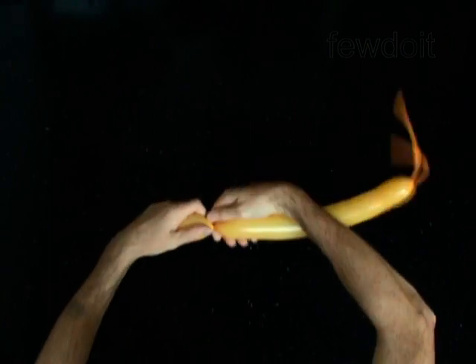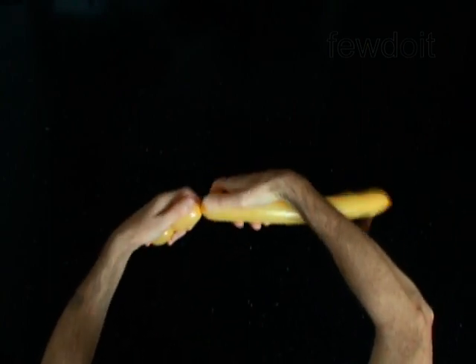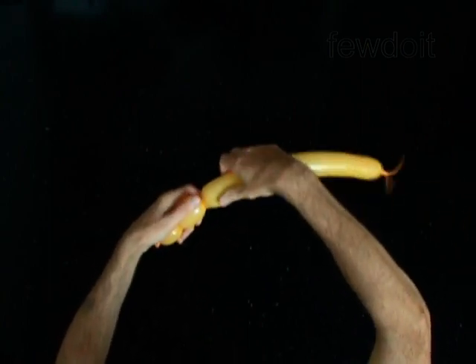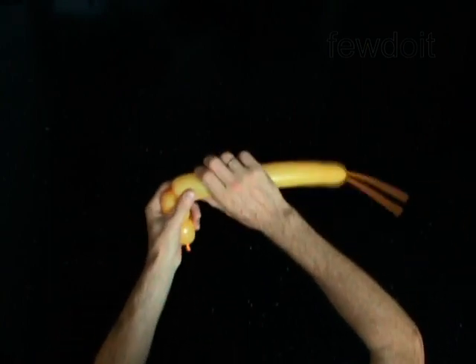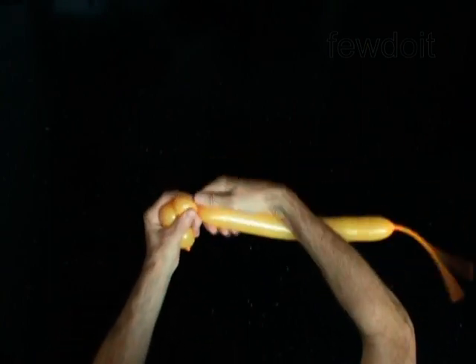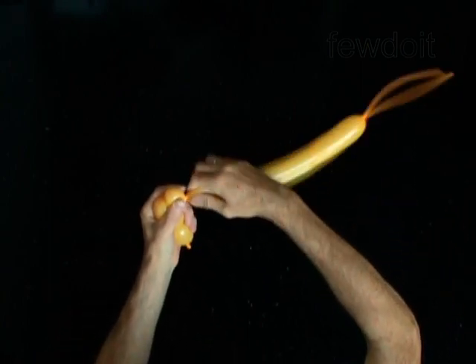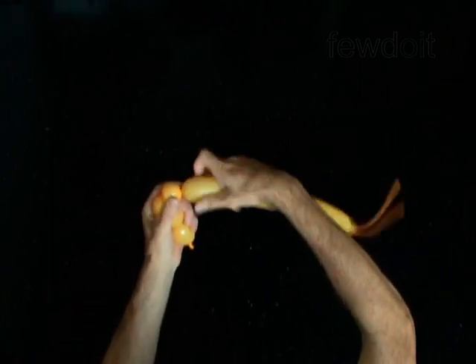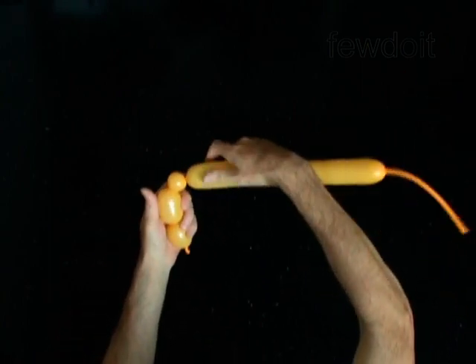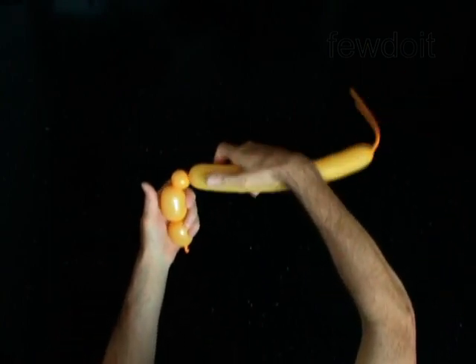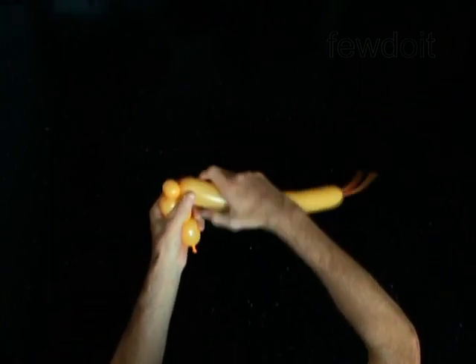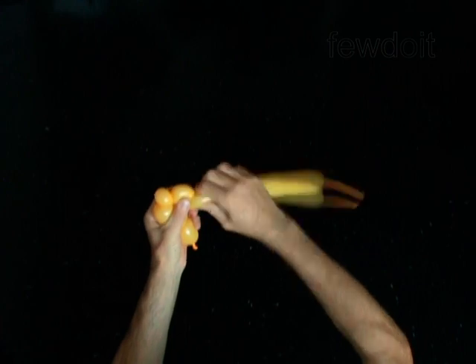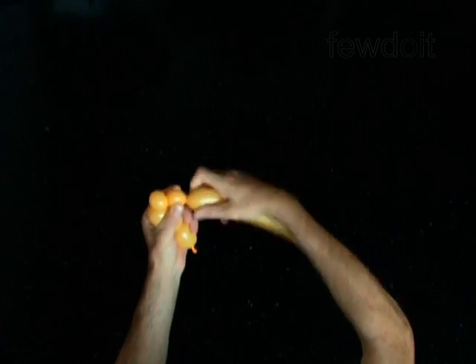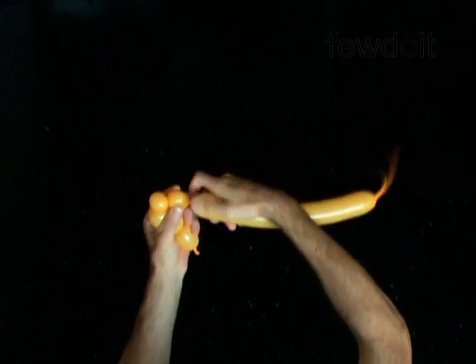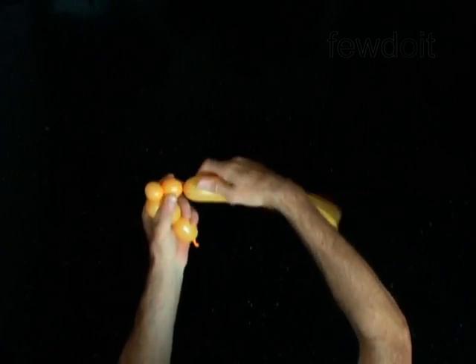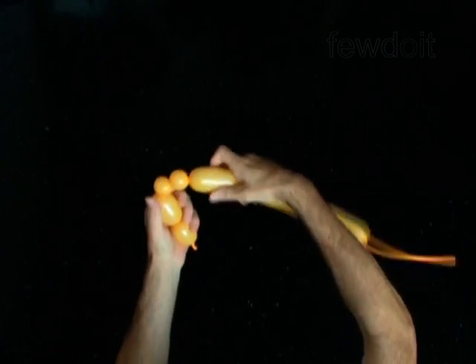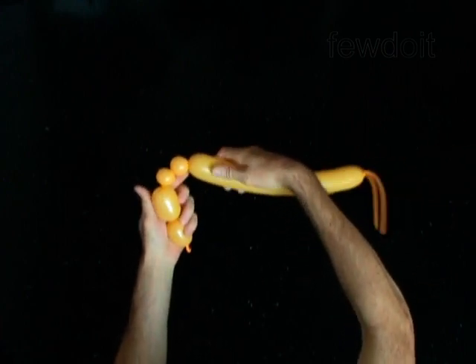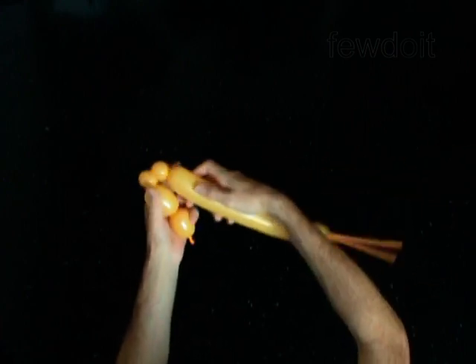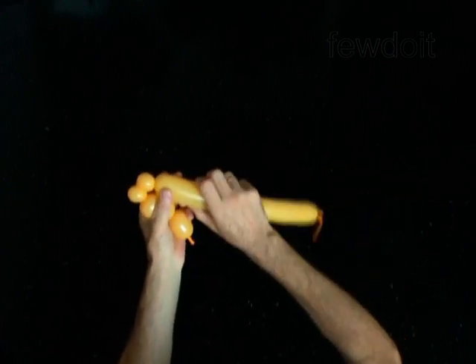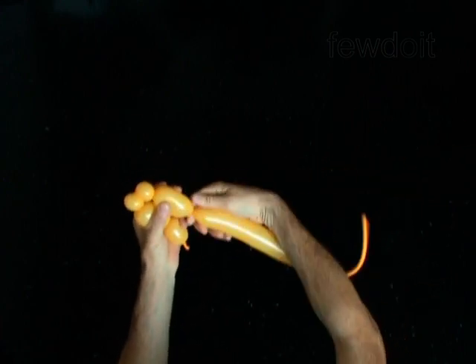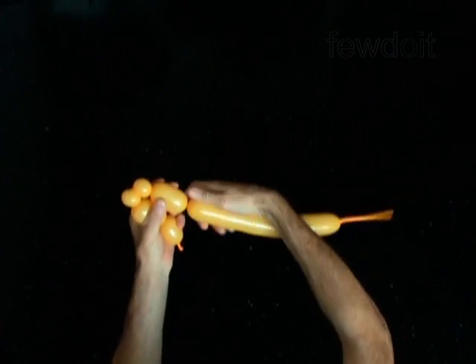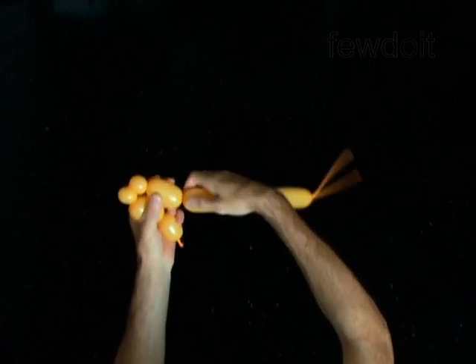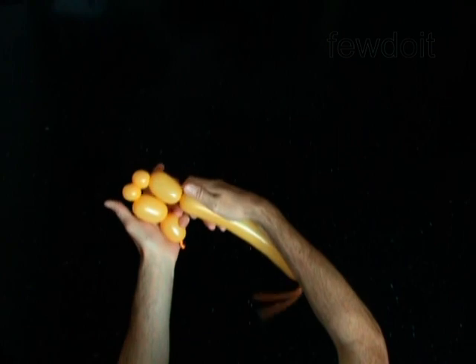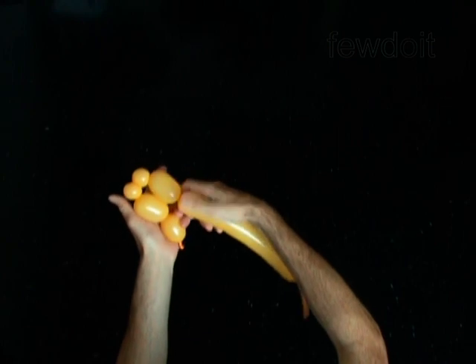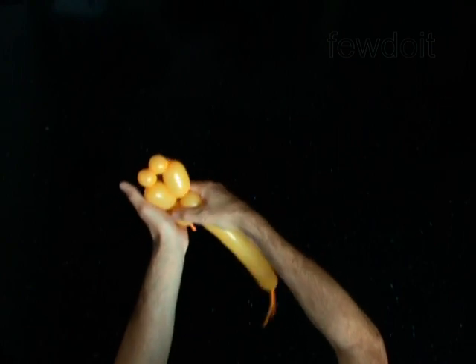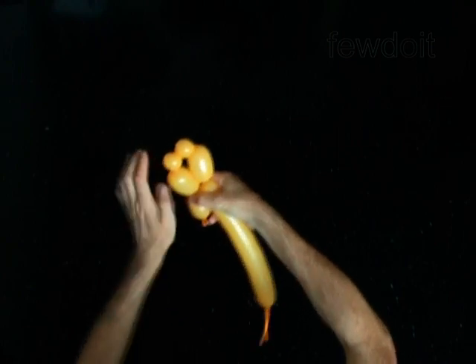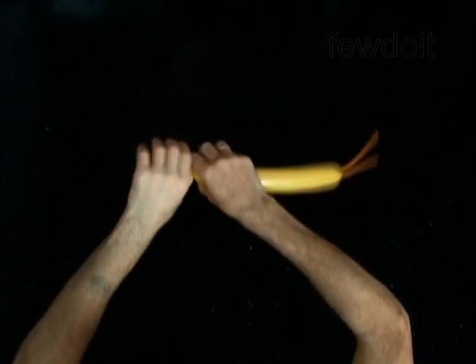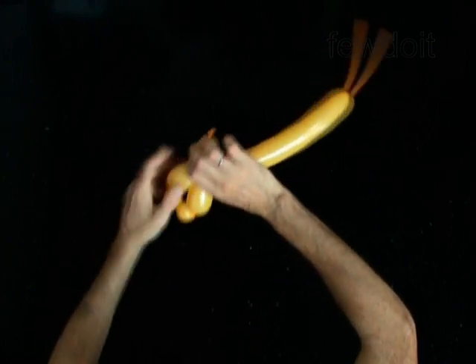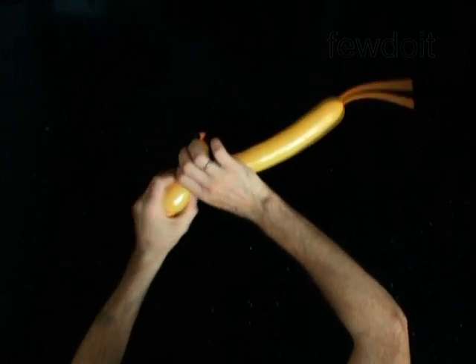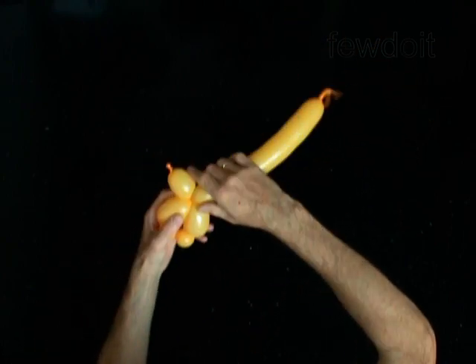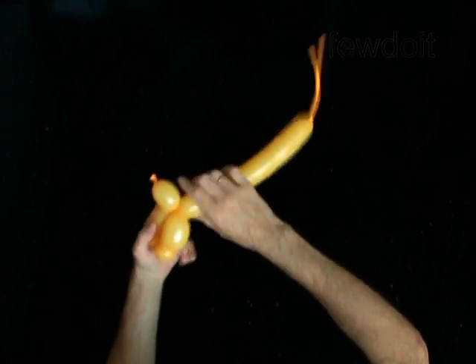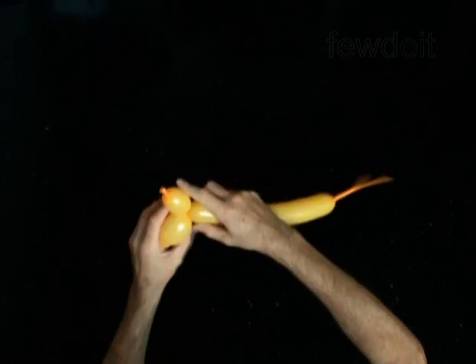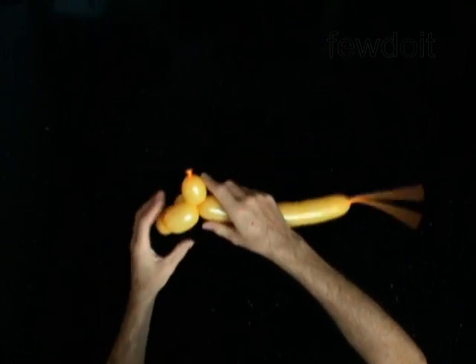Twist the second 2-inch bubble. Twist the third 1-inch bubble. Twist the fourth 1-inch bubble. Twist the fifth 2-inch bubble. Lock both ends of the chain of the last 4 bubbles in one lock twist. You have made the rear legs.